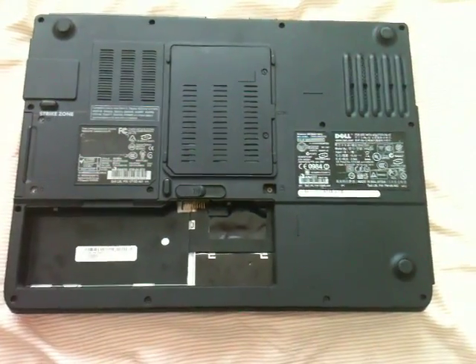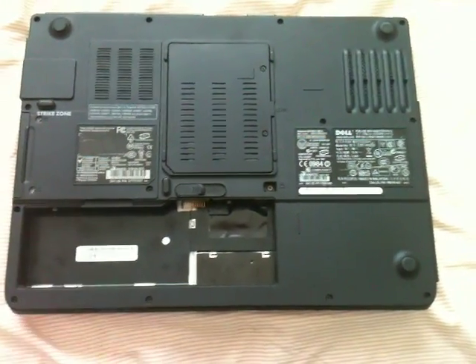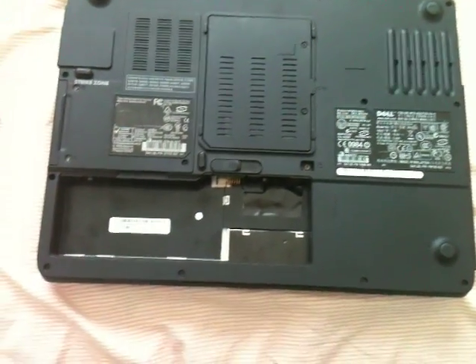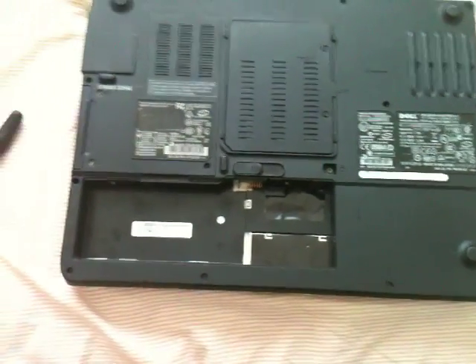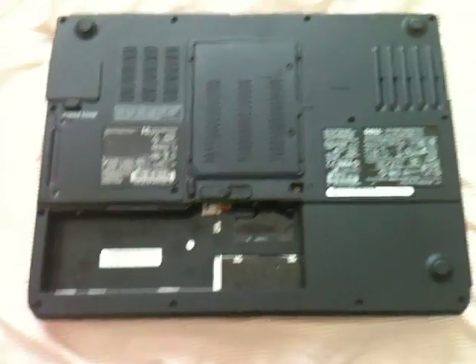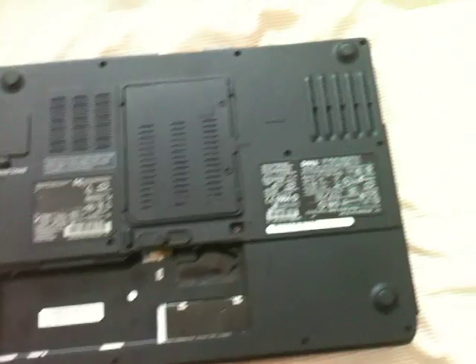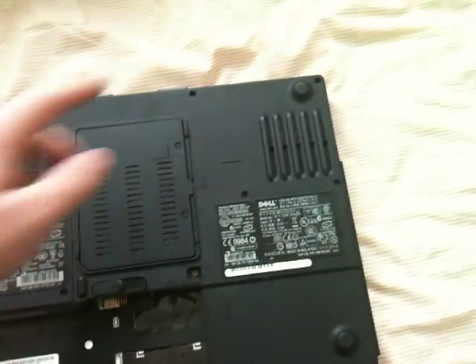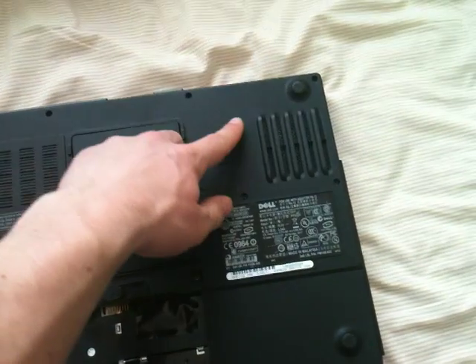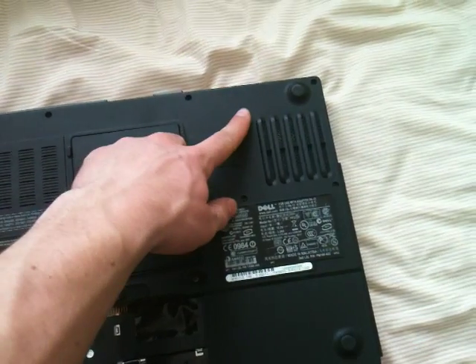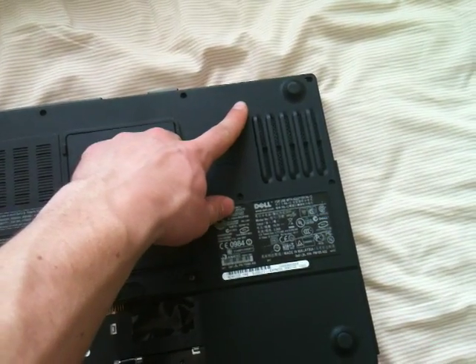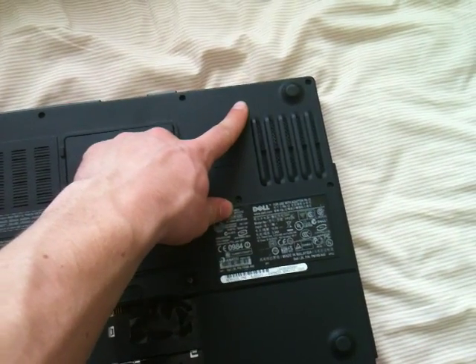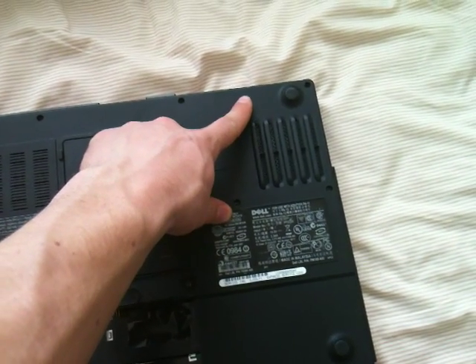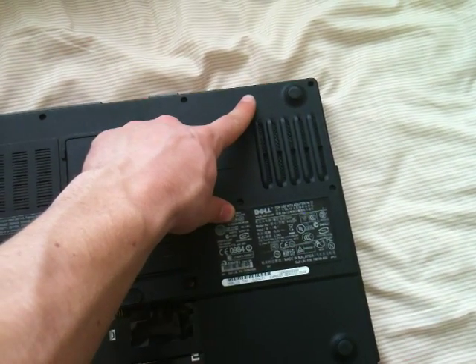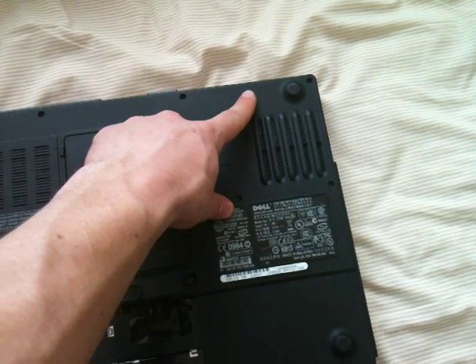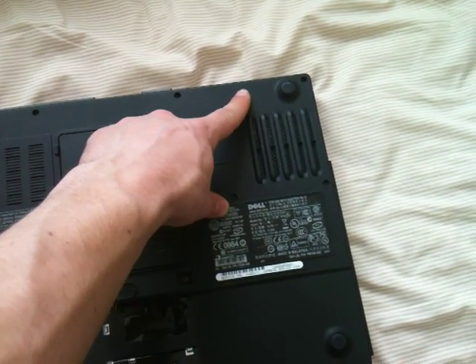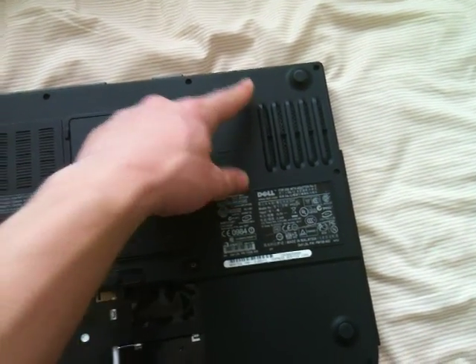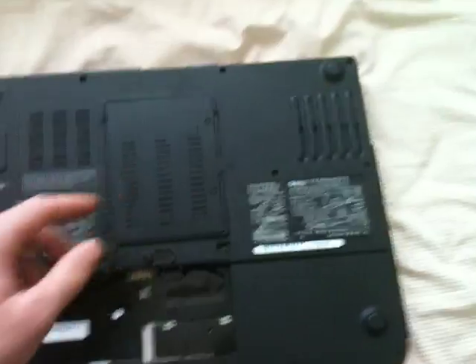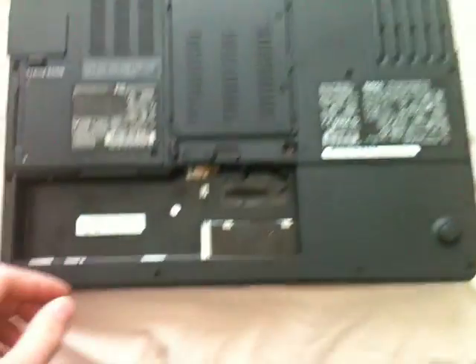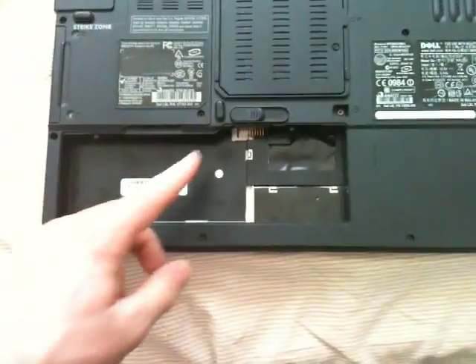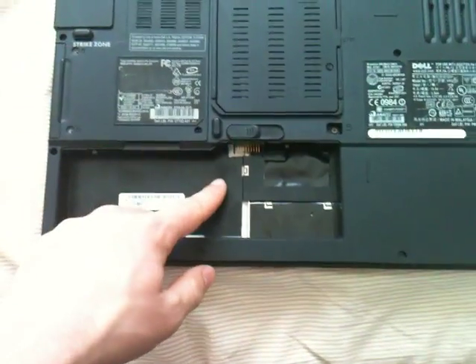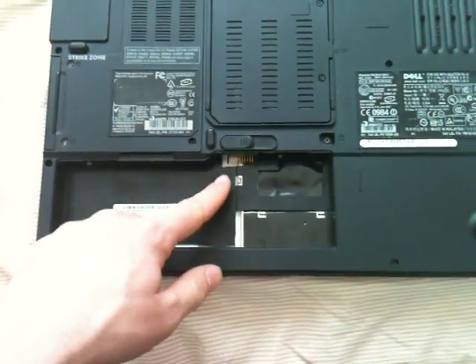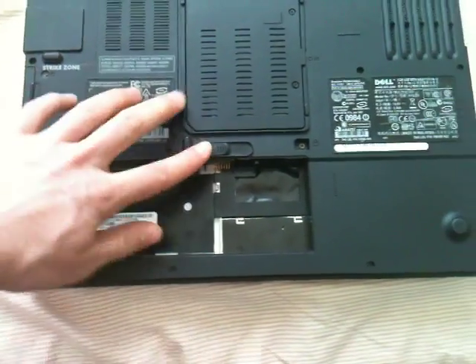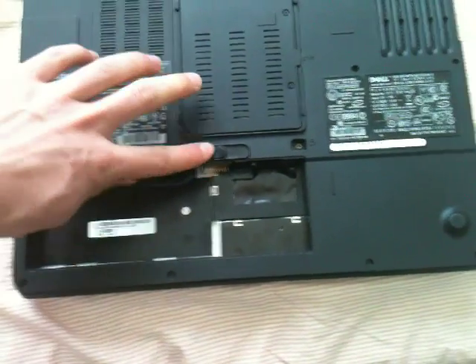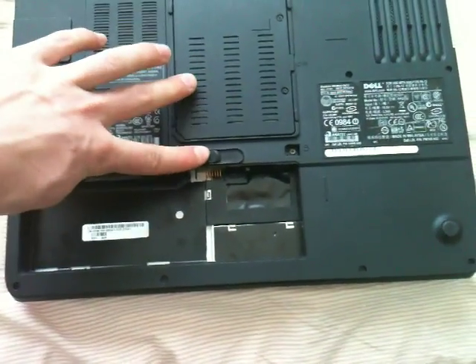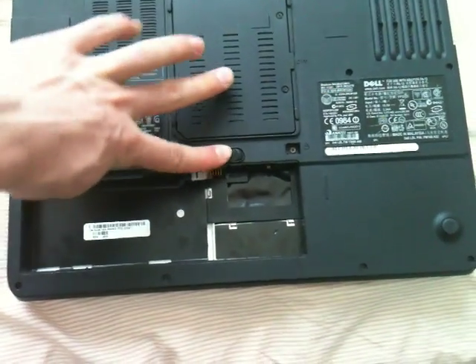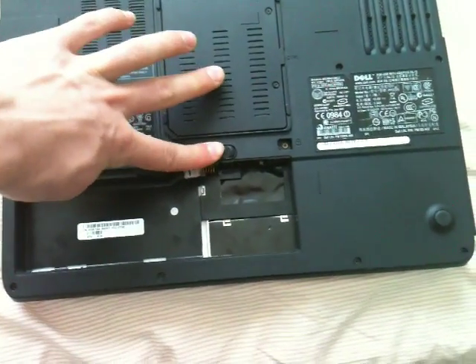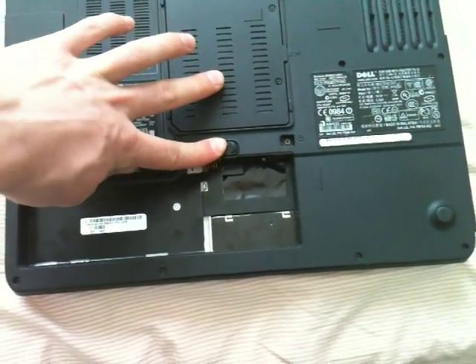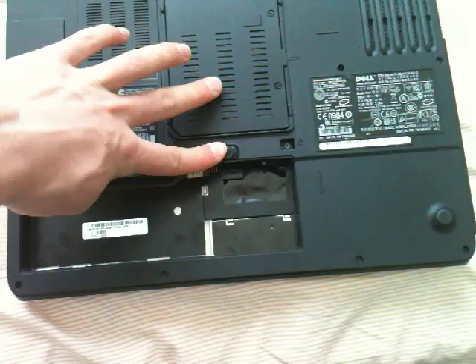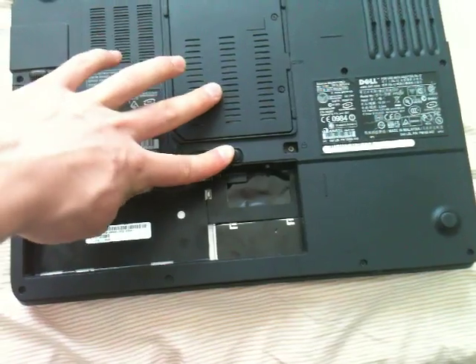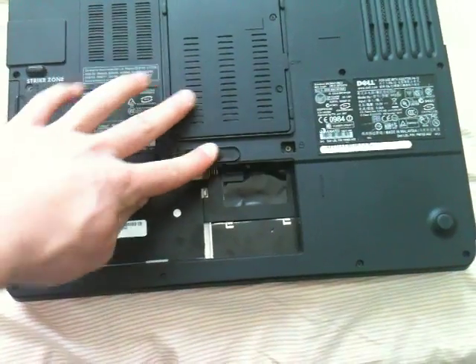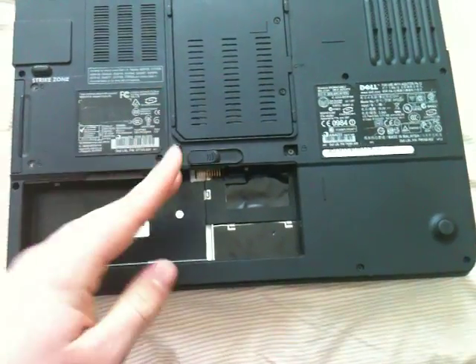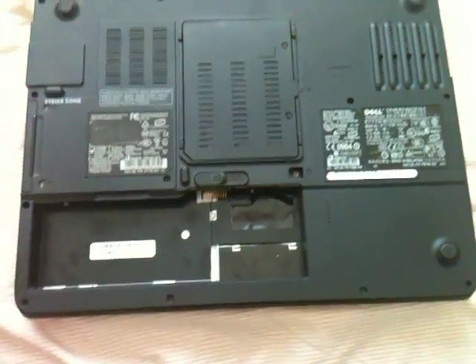For safety, we want to make sure that we disconnect our PC from its power source, which I've already done, and then also disconnect its battery, which you can easily do by sliding this button right here and then popping it out, which as you can see I've already done.